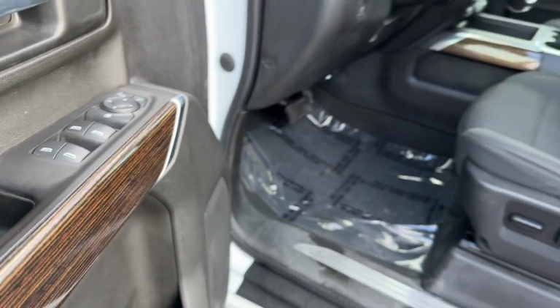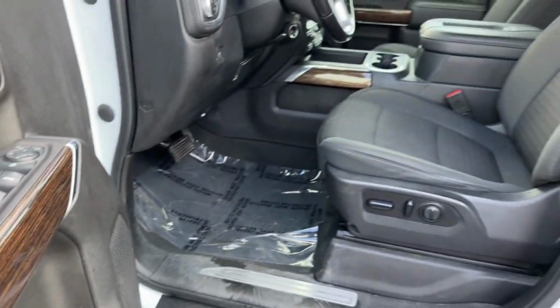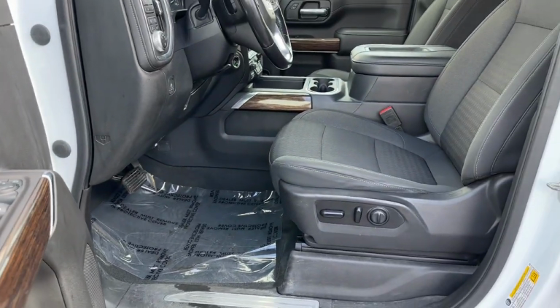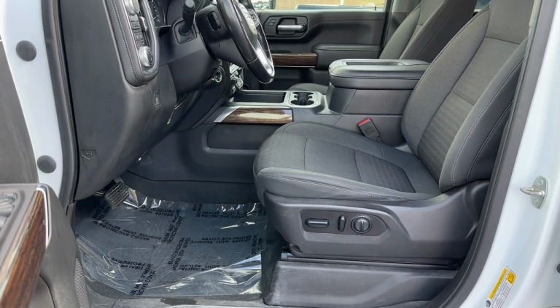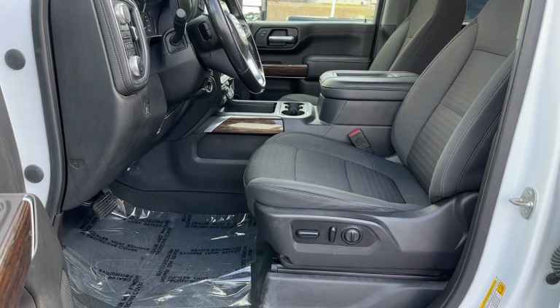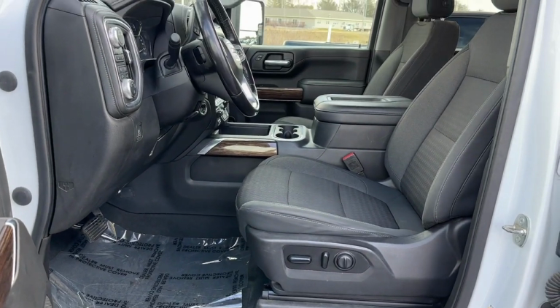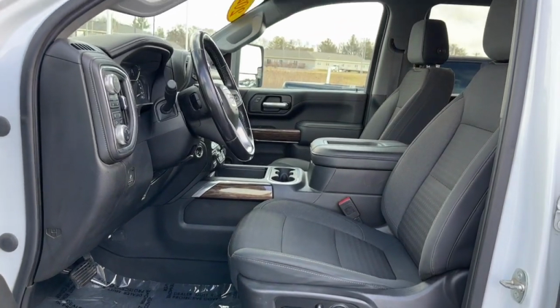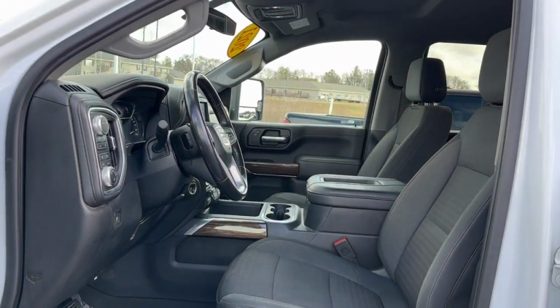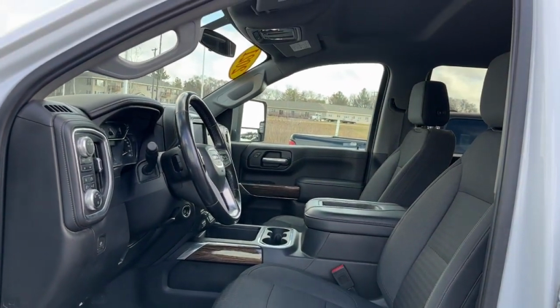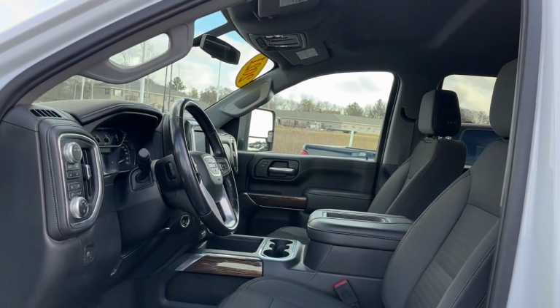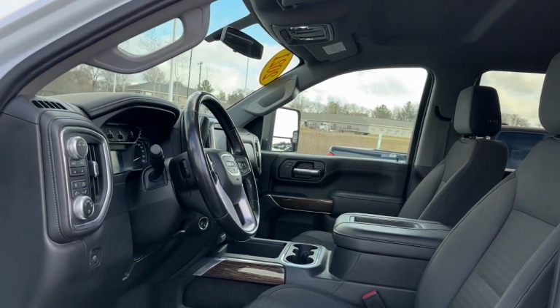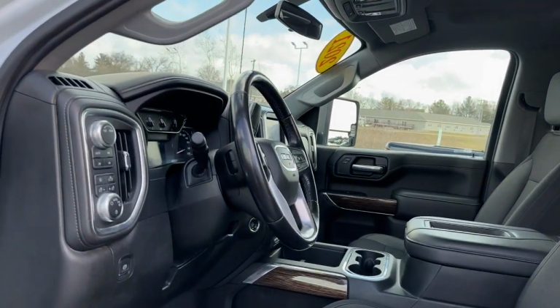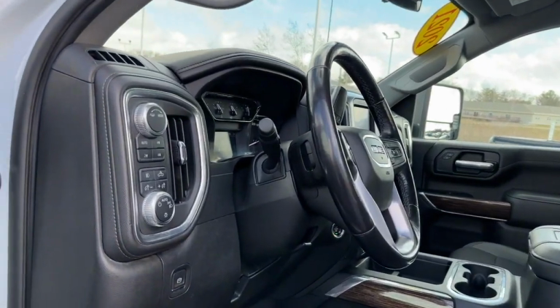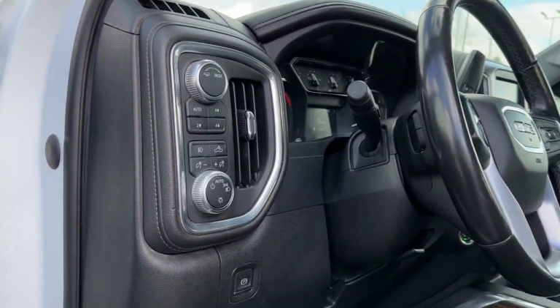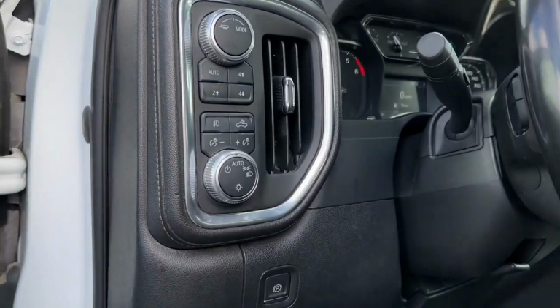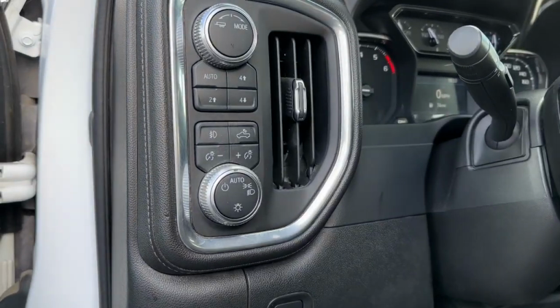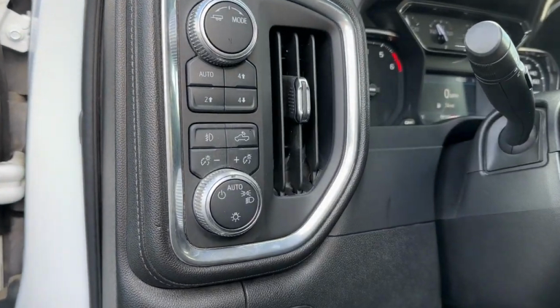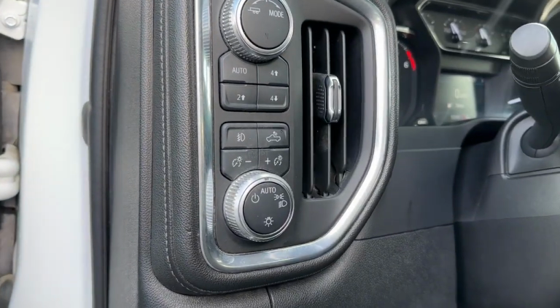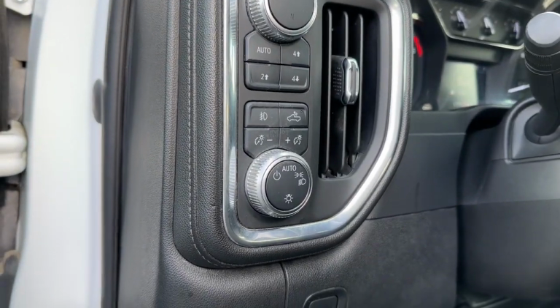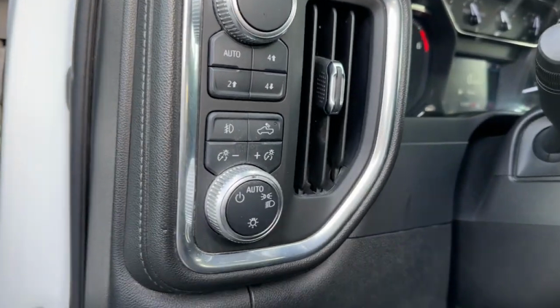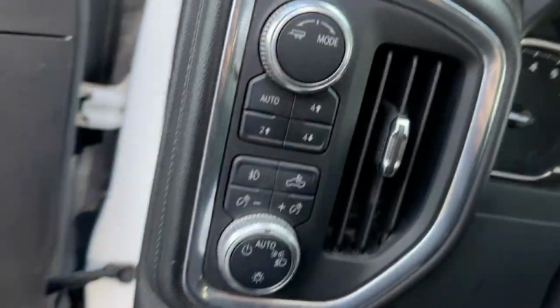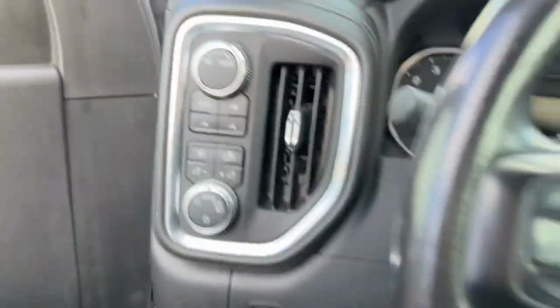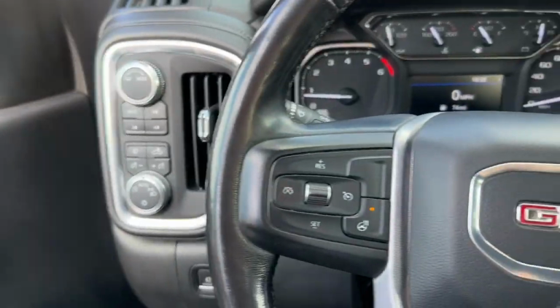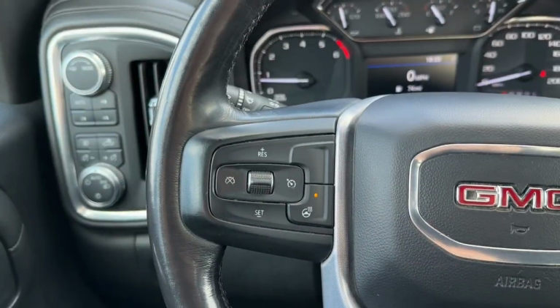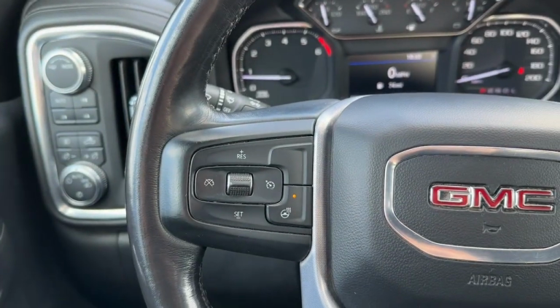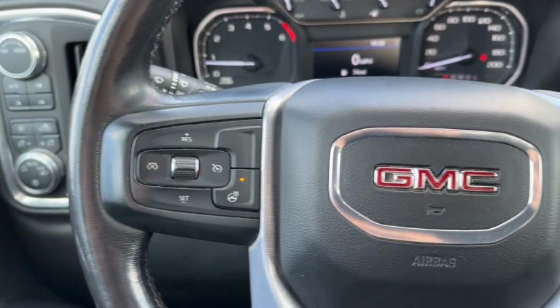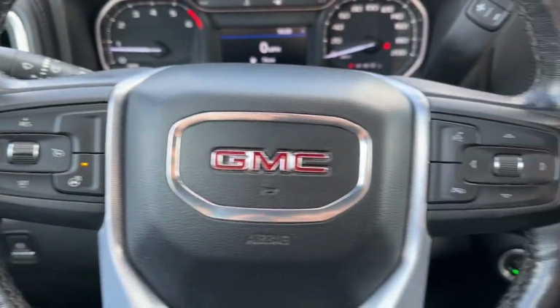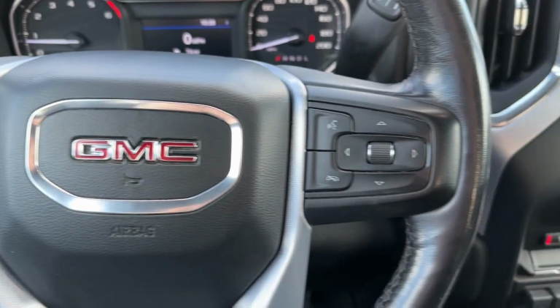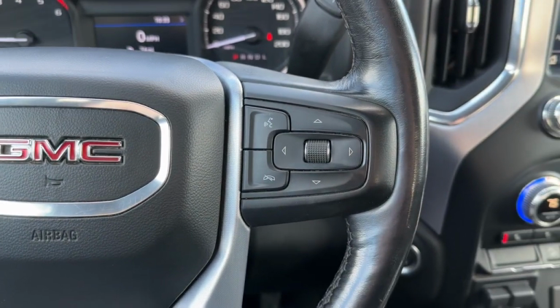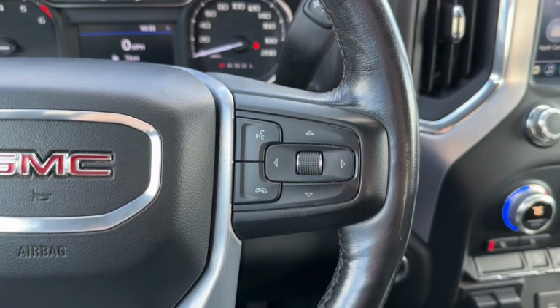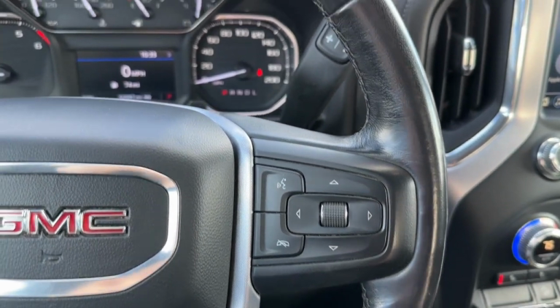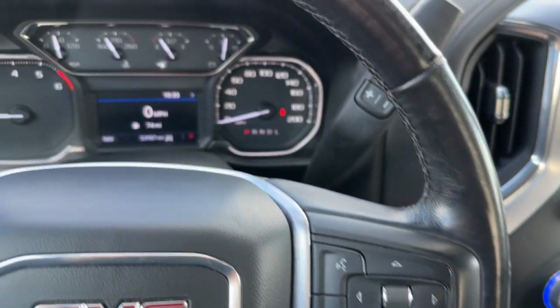Available in a wide range of powertrains including V8 and diesel, this remarkable full-size pickup is designed to exceed your expectations. The following are some of this vehicle's highlighted options.